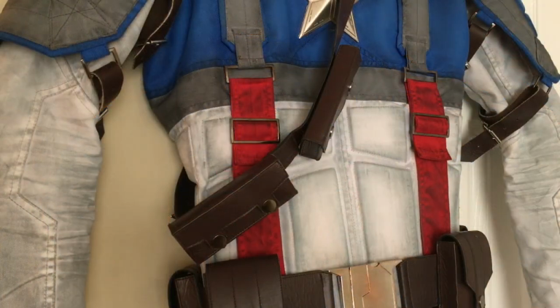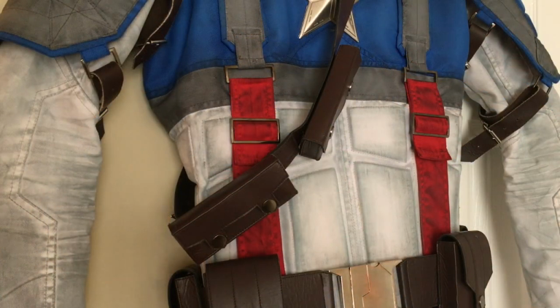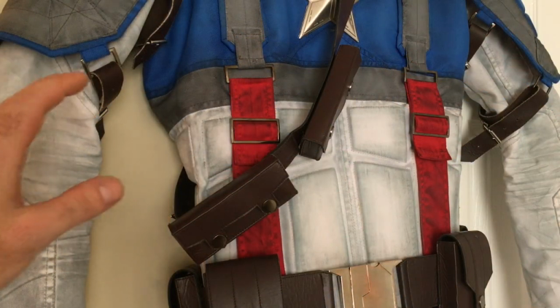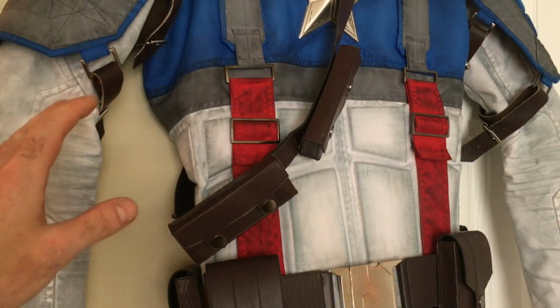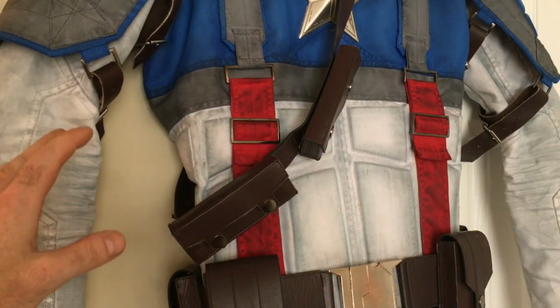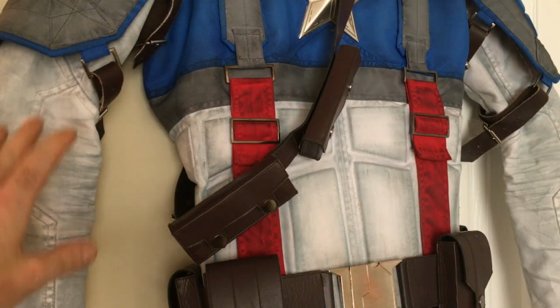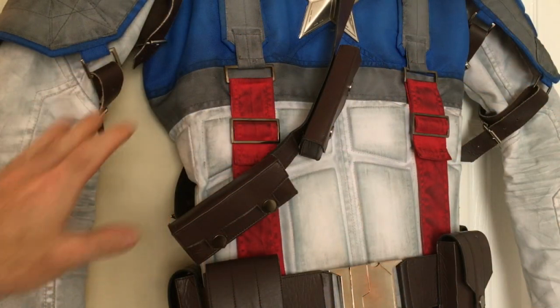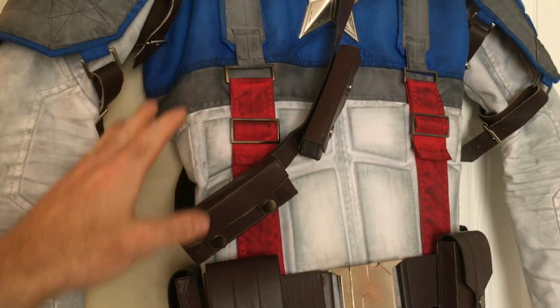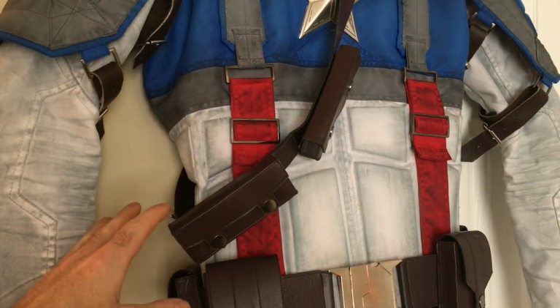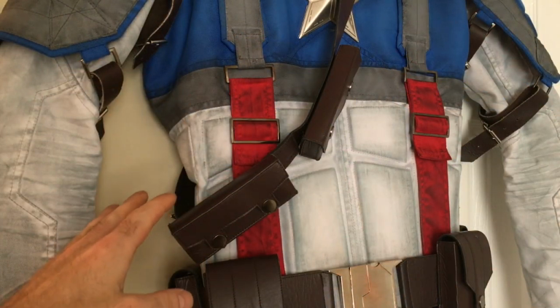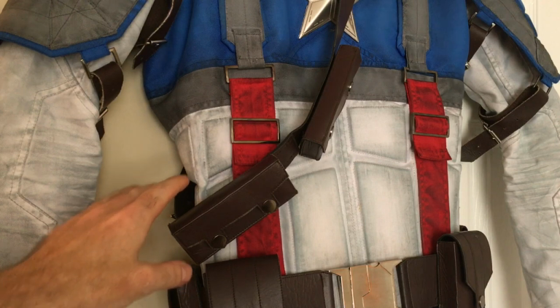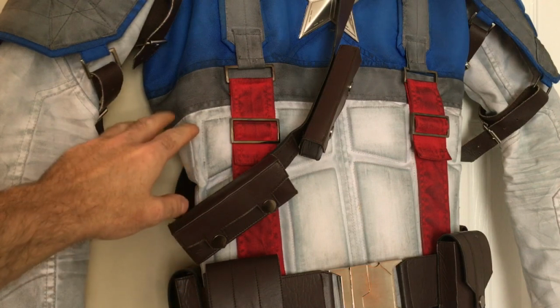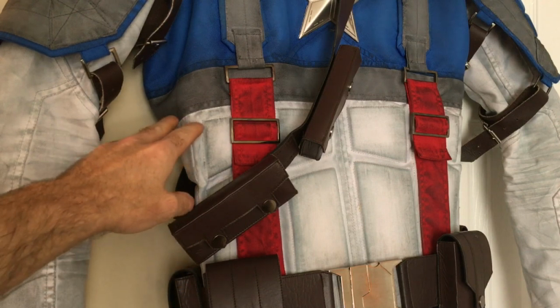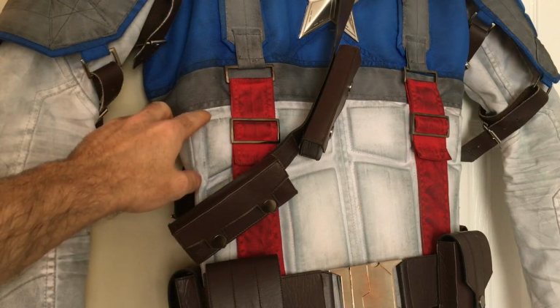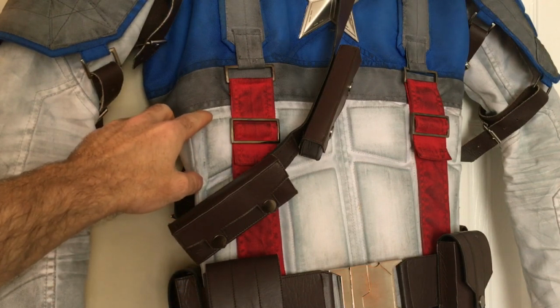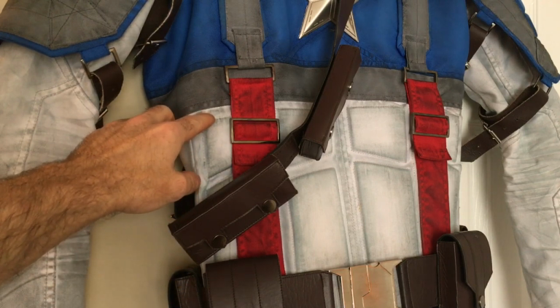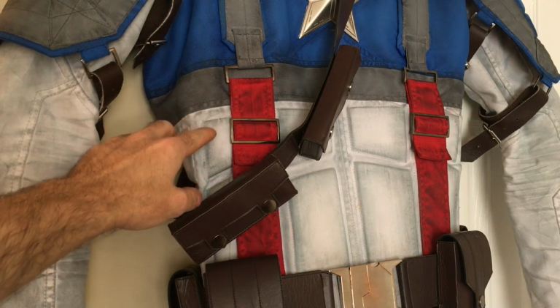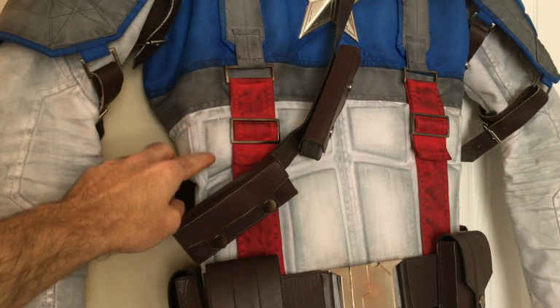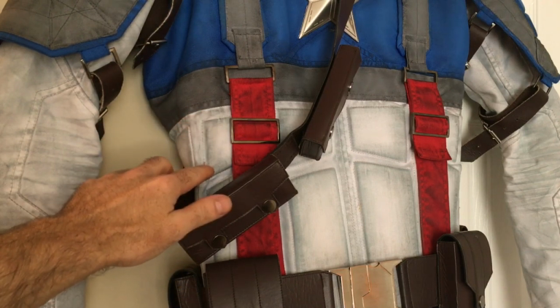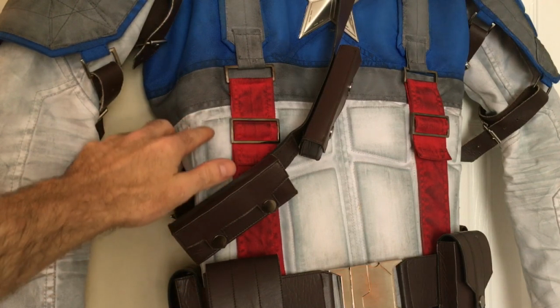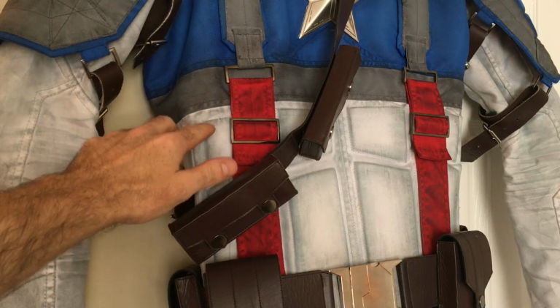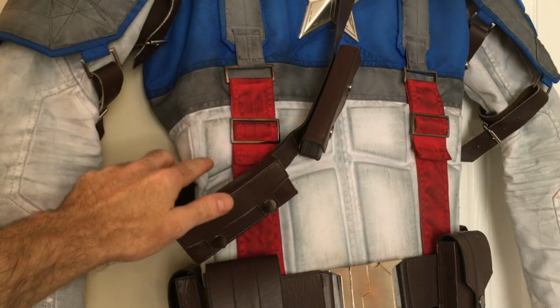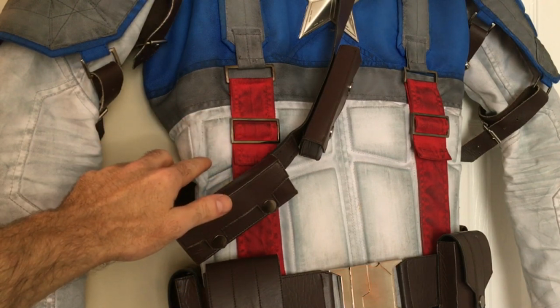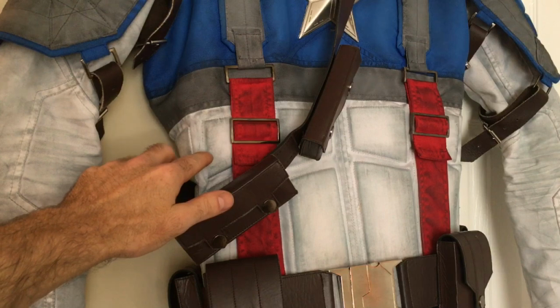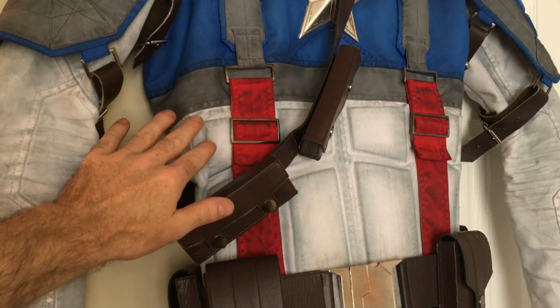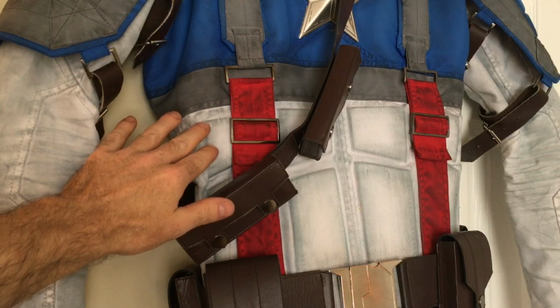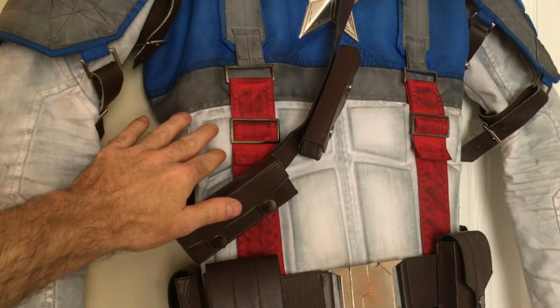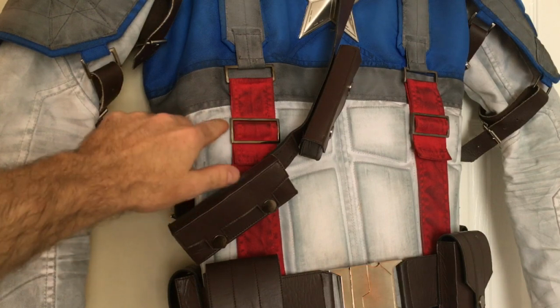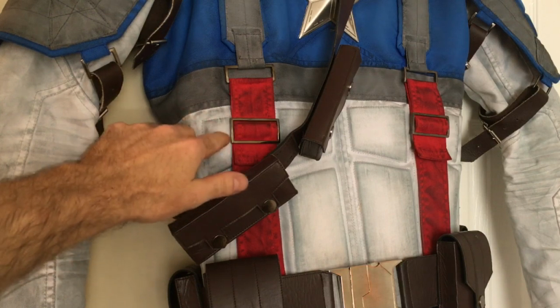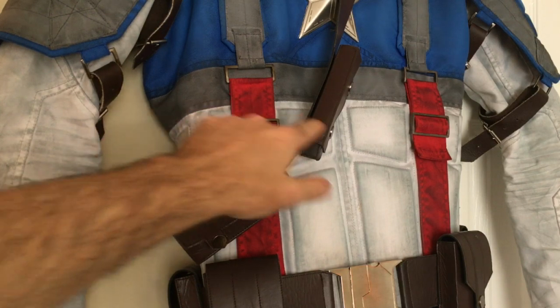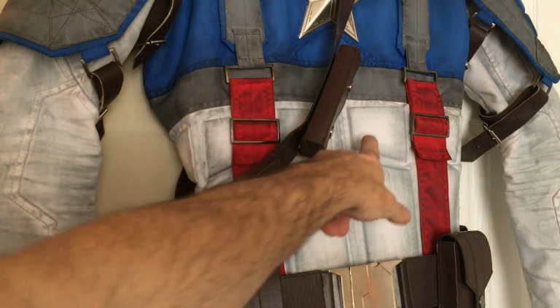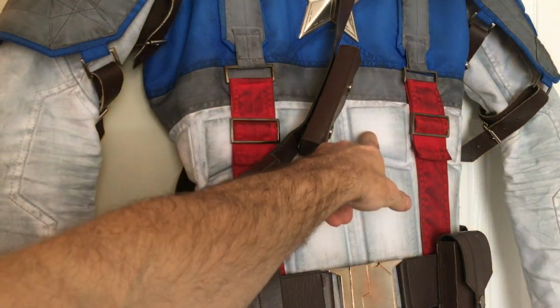To give you a better look at the weathering on the white sections, you can see the detail of the shadowing right around the edges of the accent pieces, fading into the white highlights right in the center.